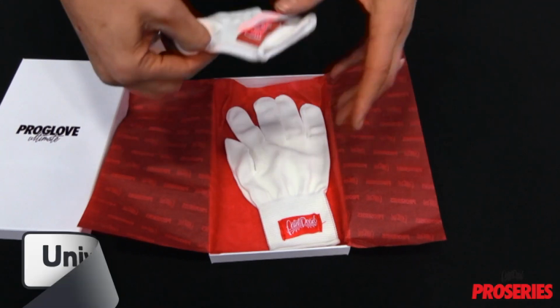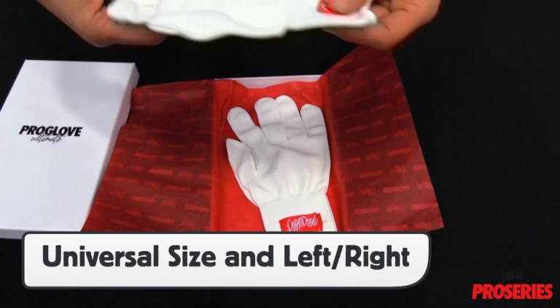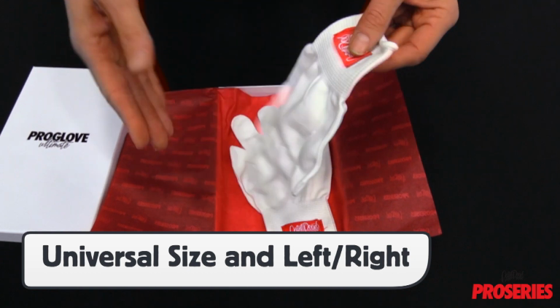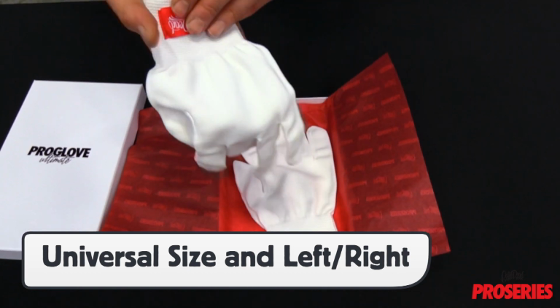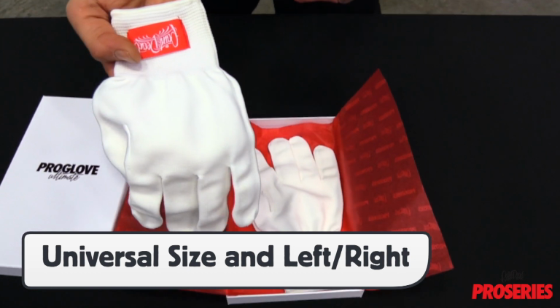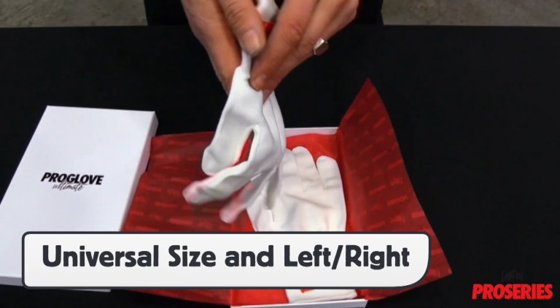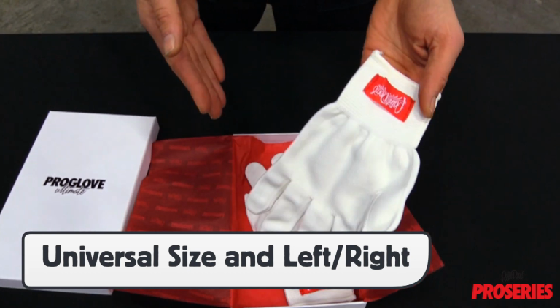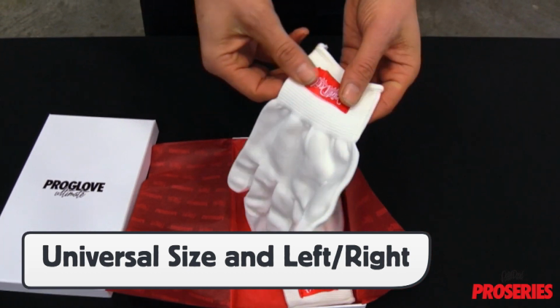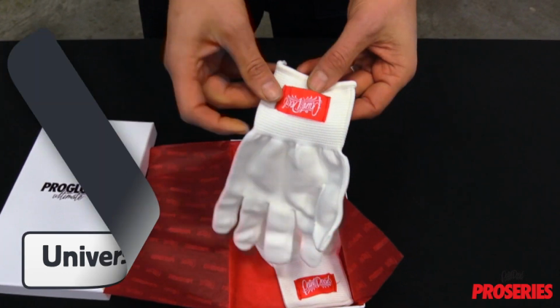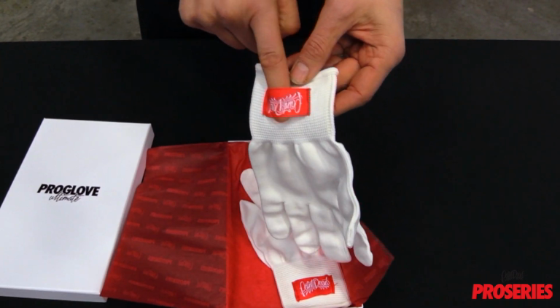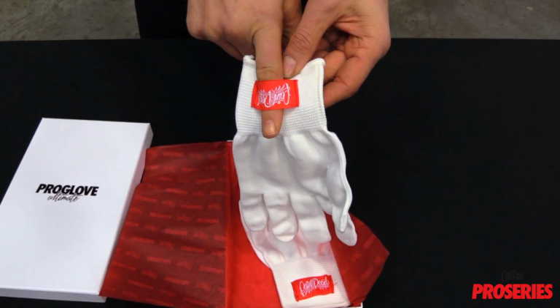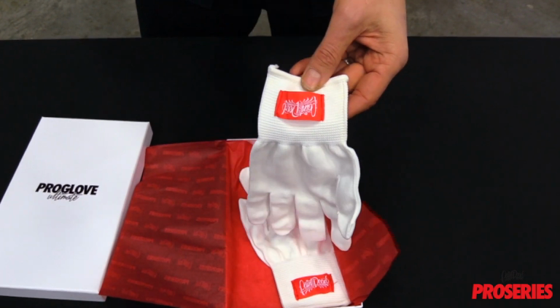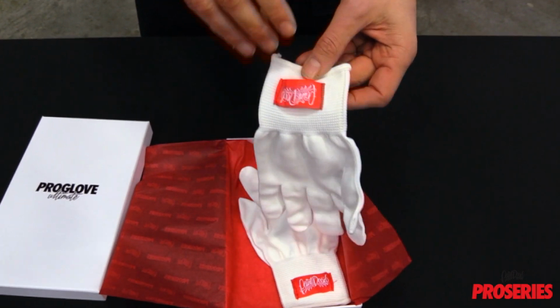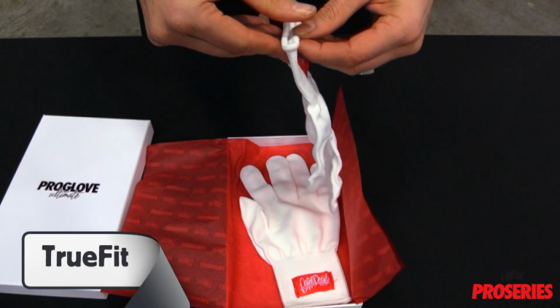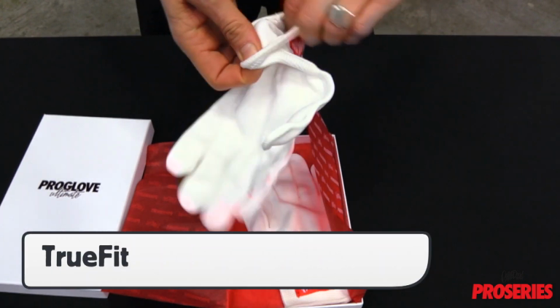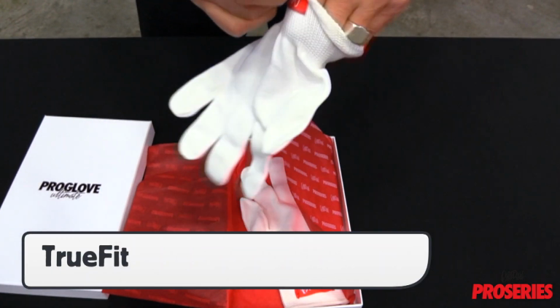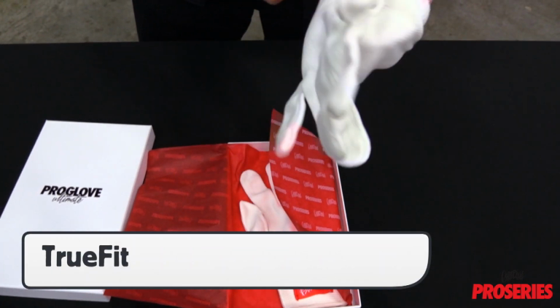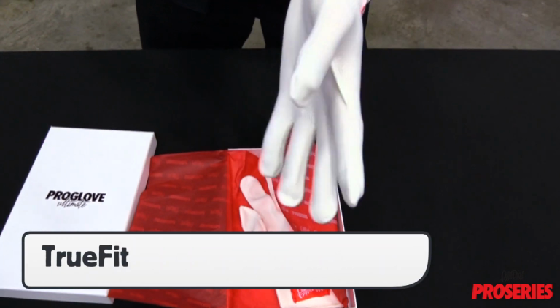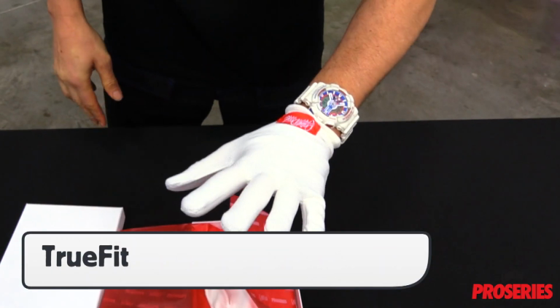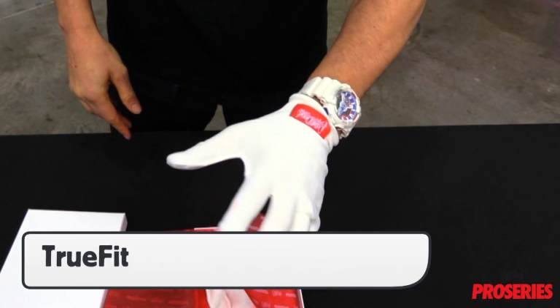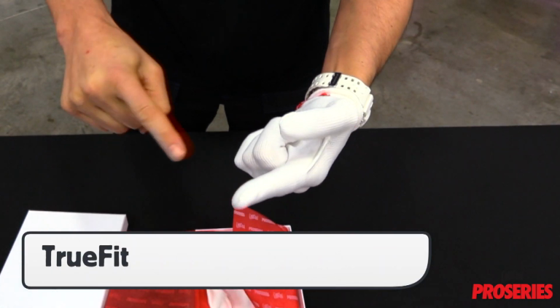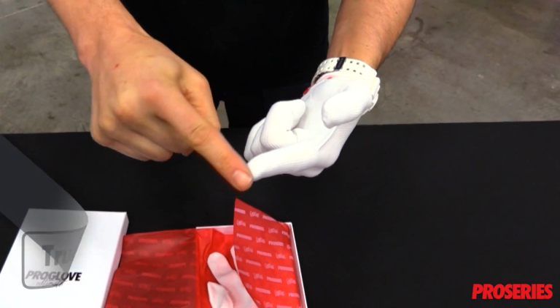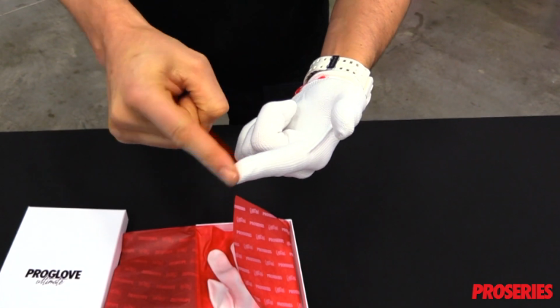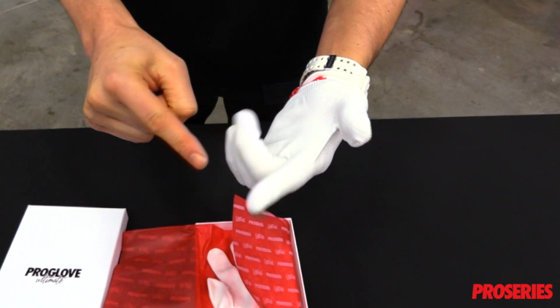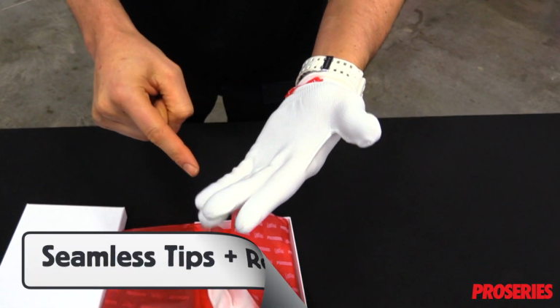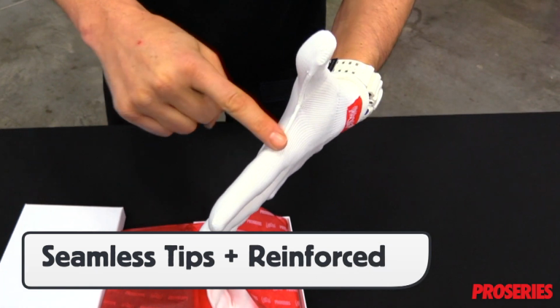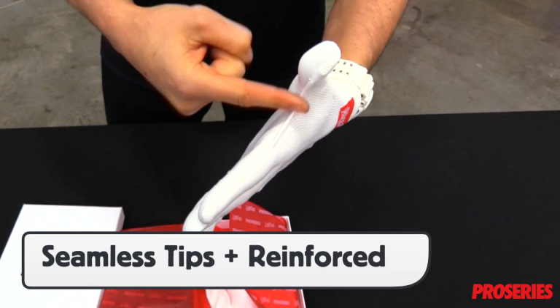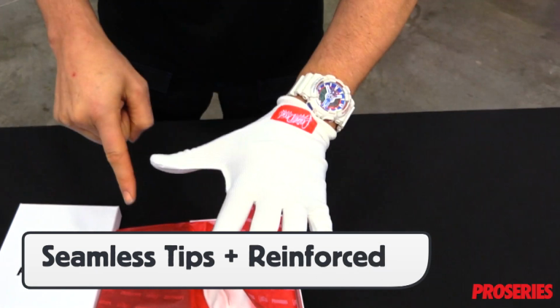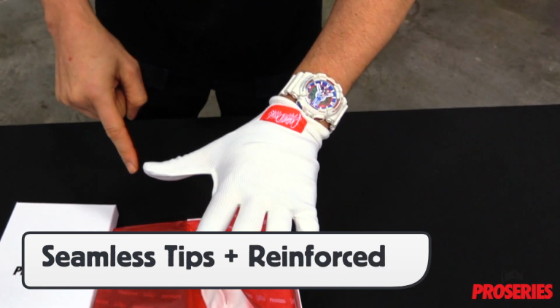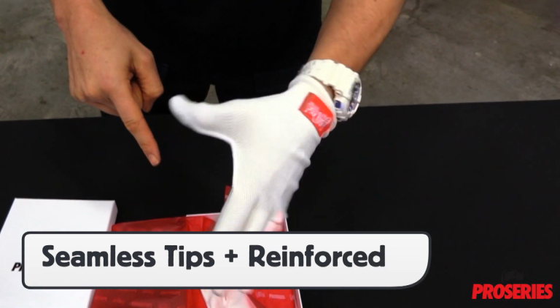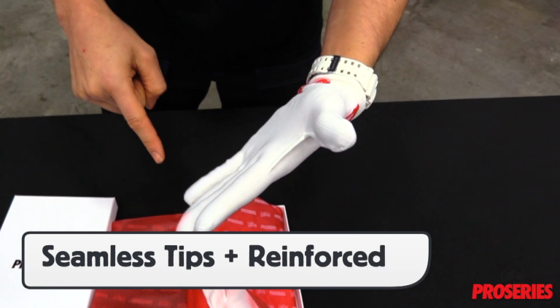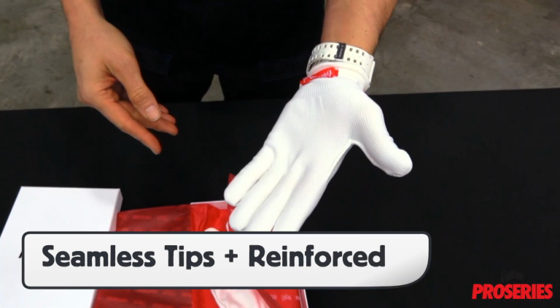The gloves have a universal fit both in size and in that they can go on the left or the right hand. It has a true fit, tight feel to the hands which makes it feel like it's not even there. The tips of the fingers are seamless and the stitching is reinforced between the thumb and index finger.